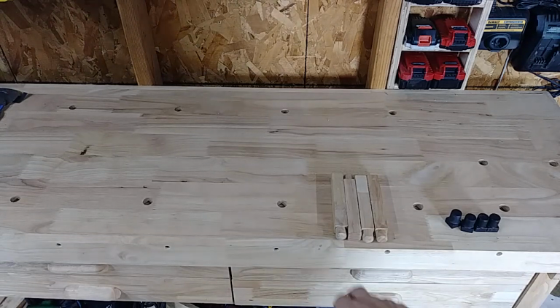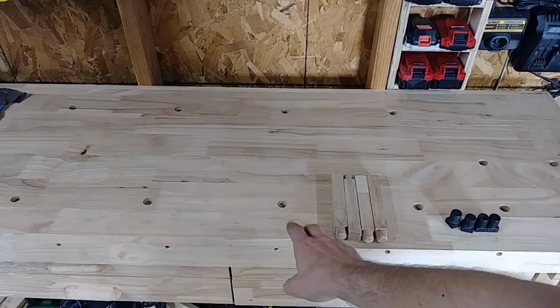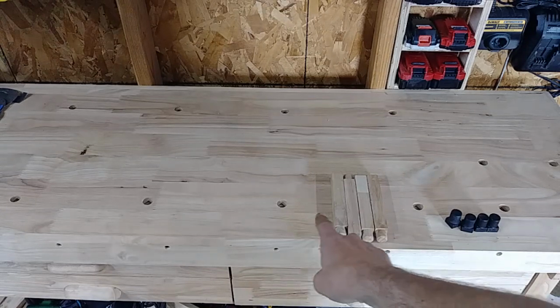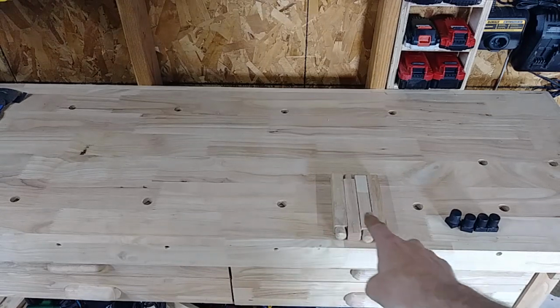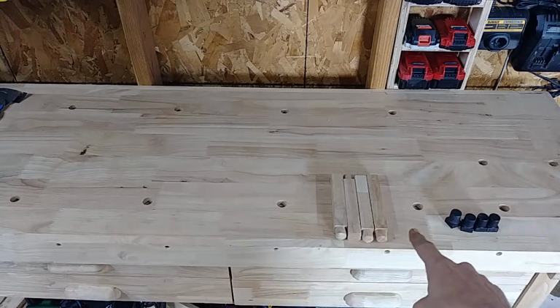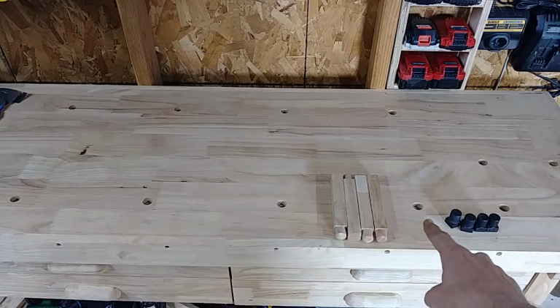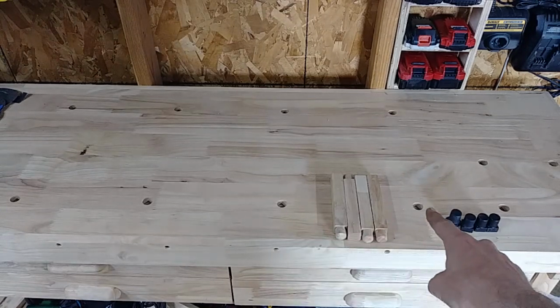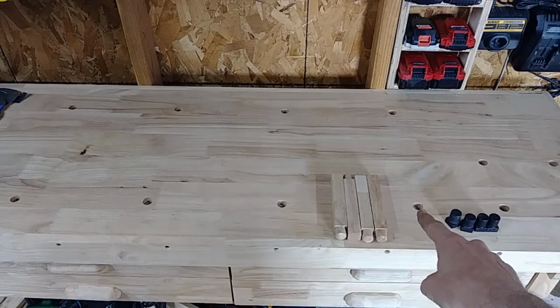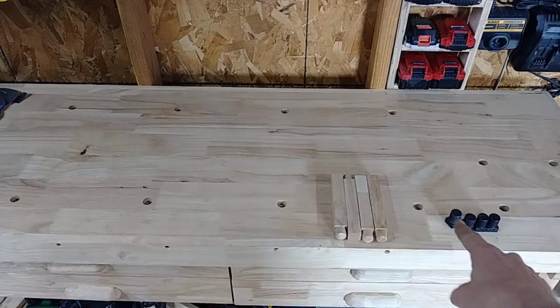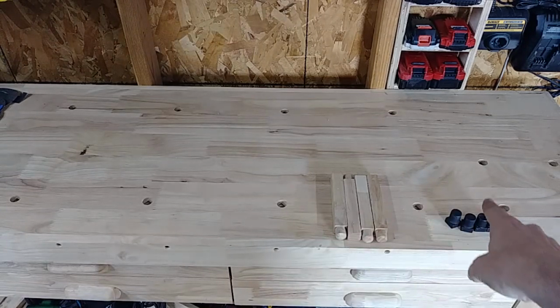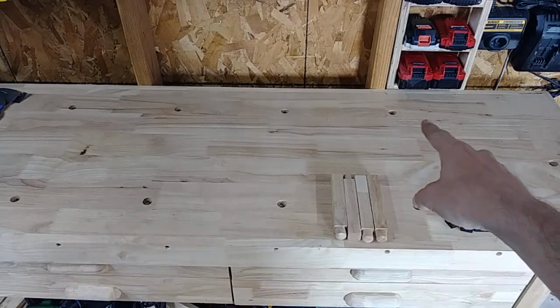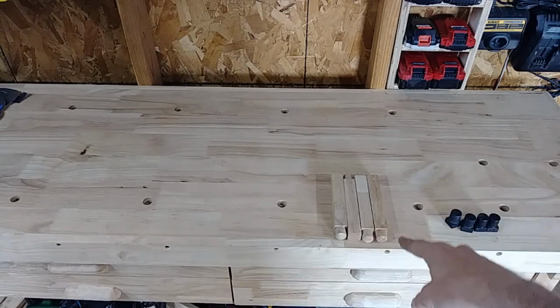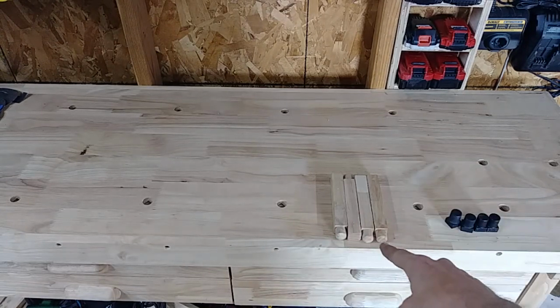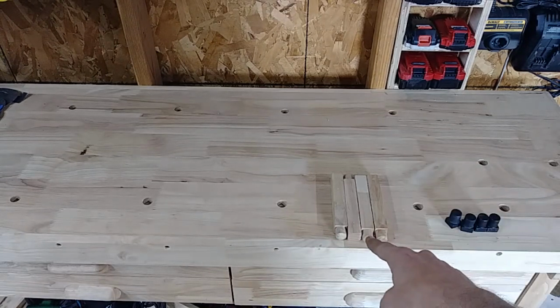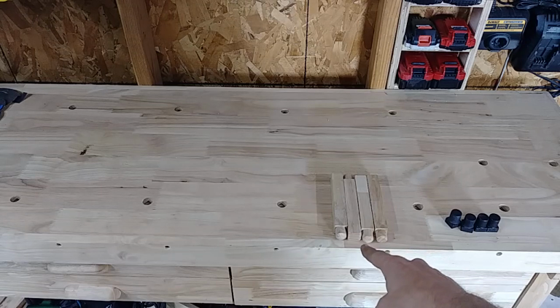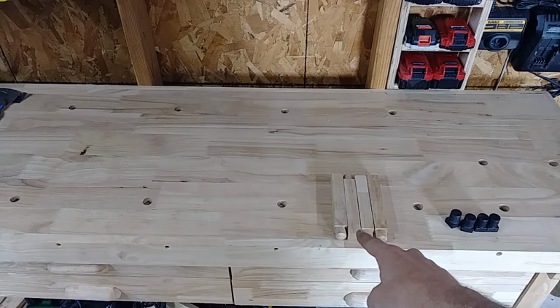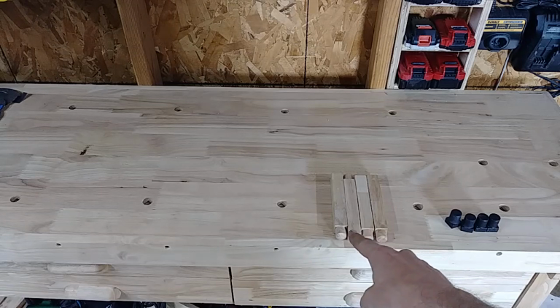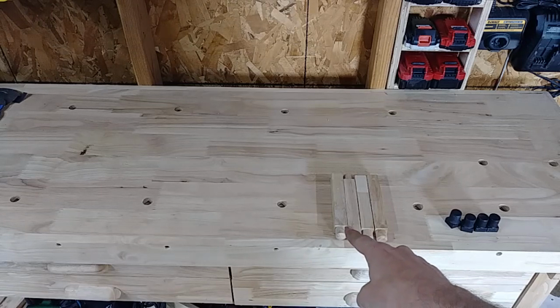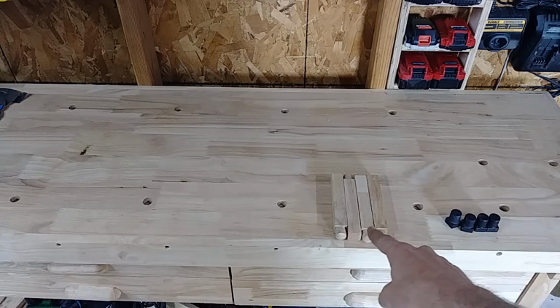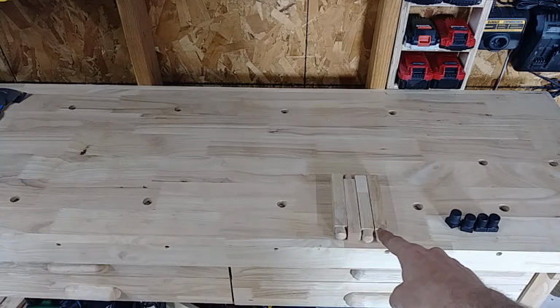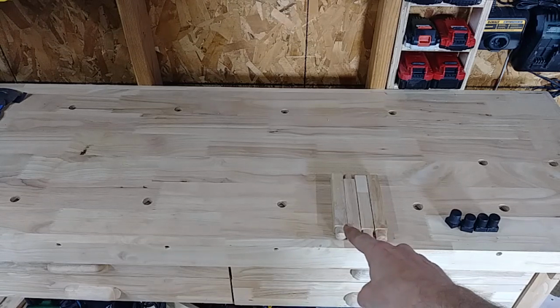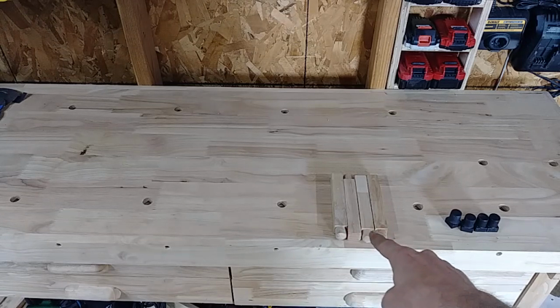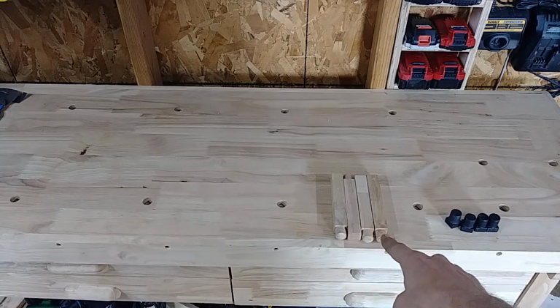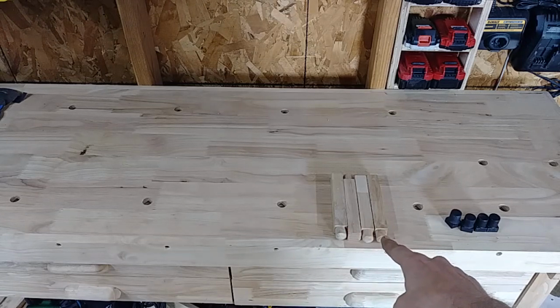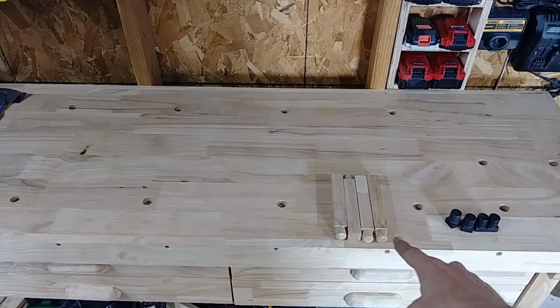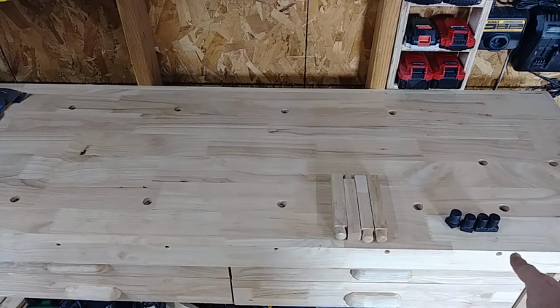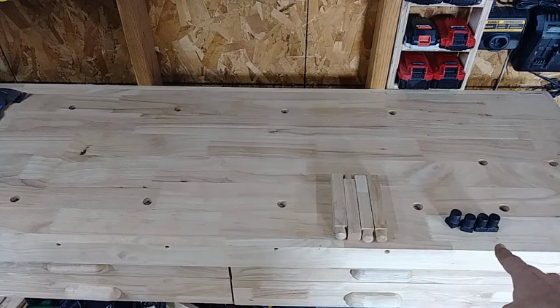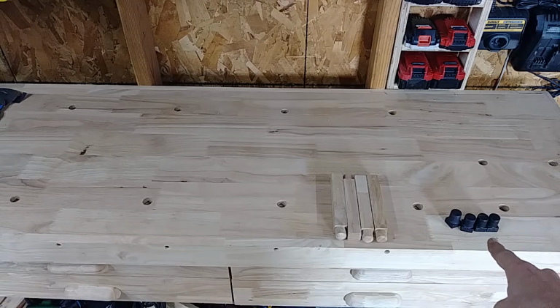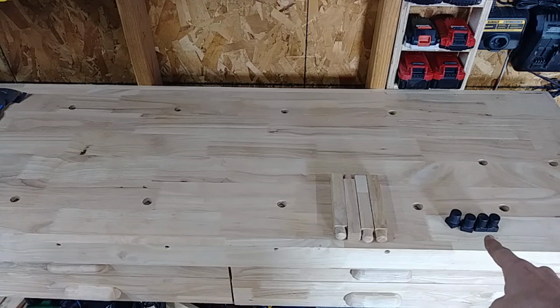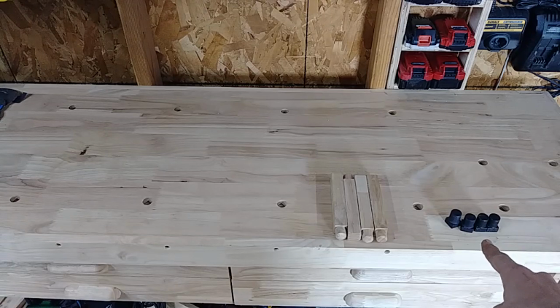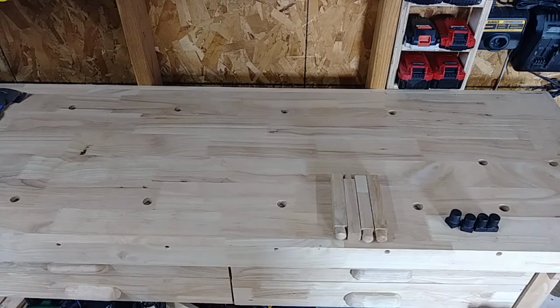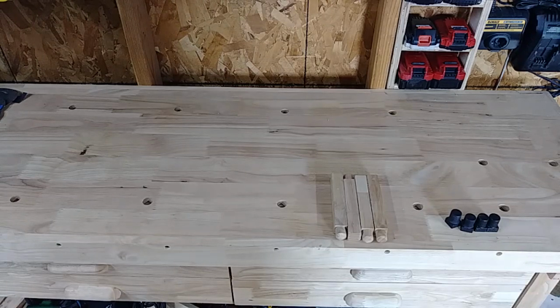It does have all of the bench dog holes across the top, which are kind of nice. It comes with four of the longer wood pegs and four of the metal ones to go in there.